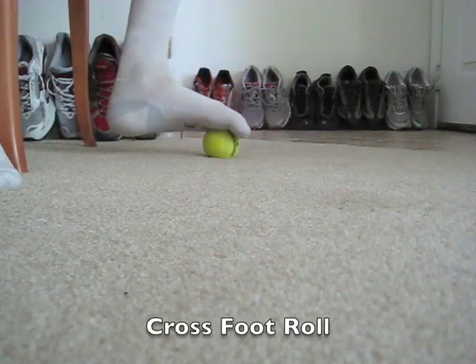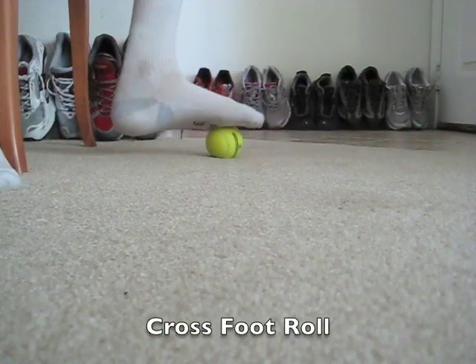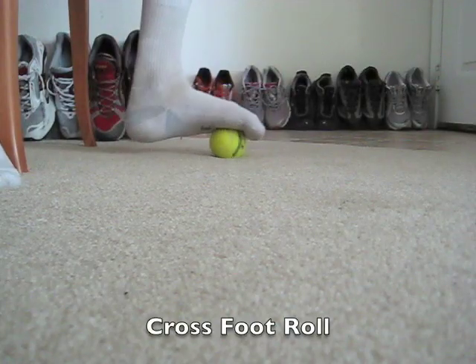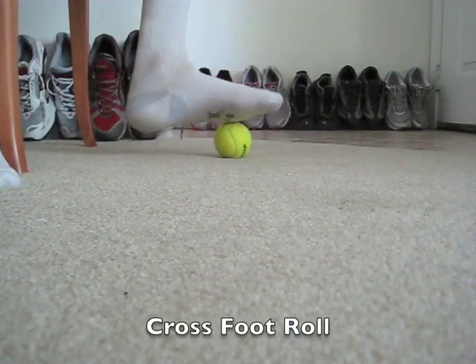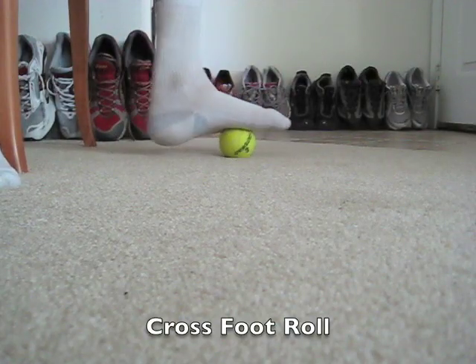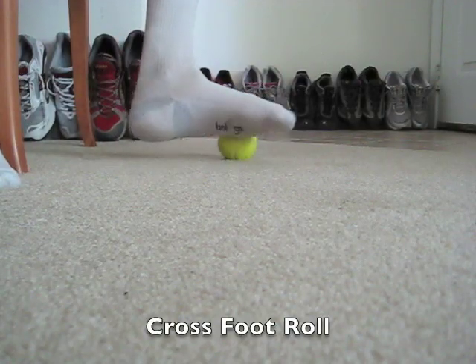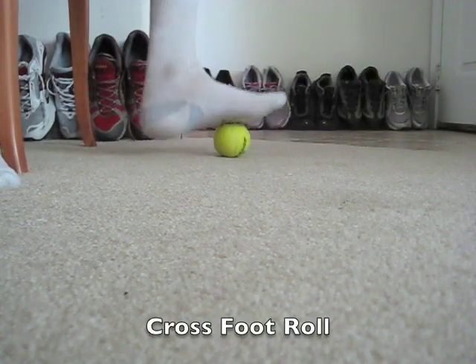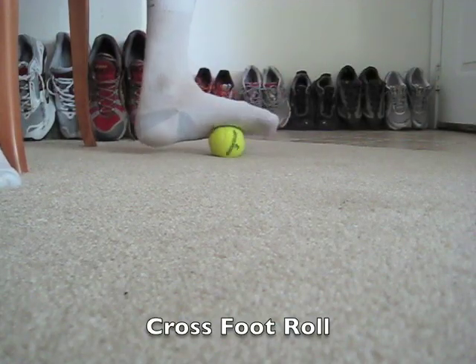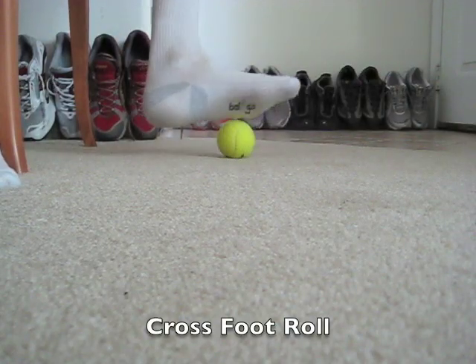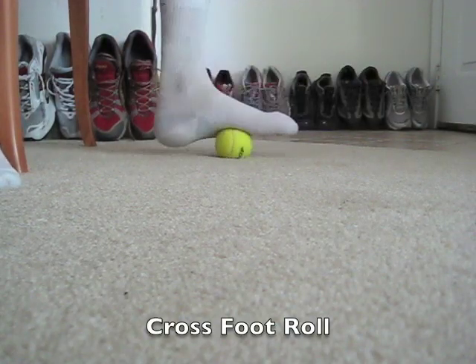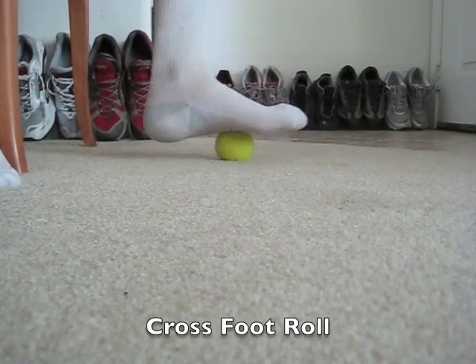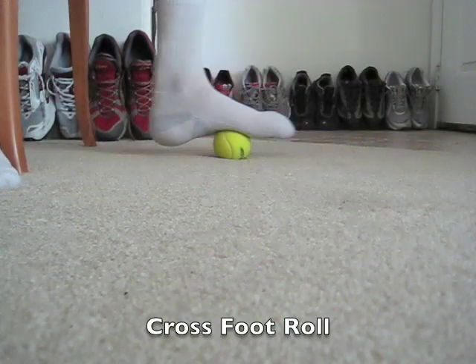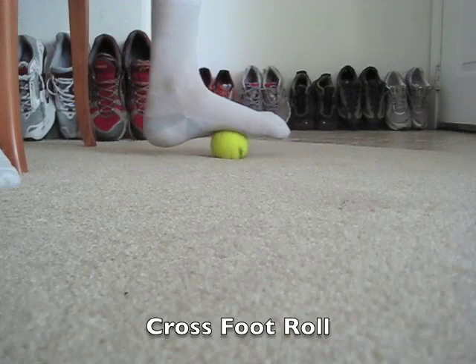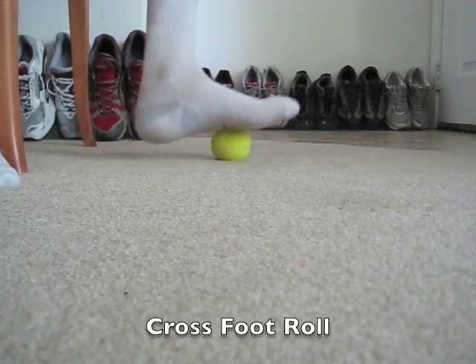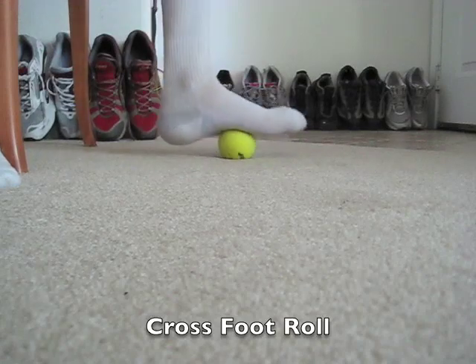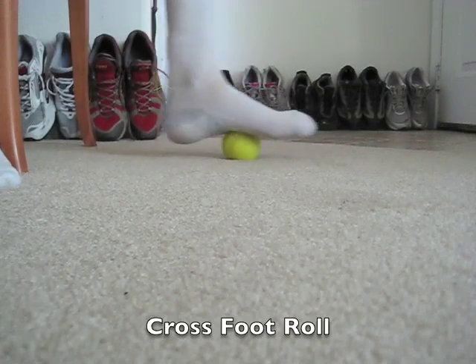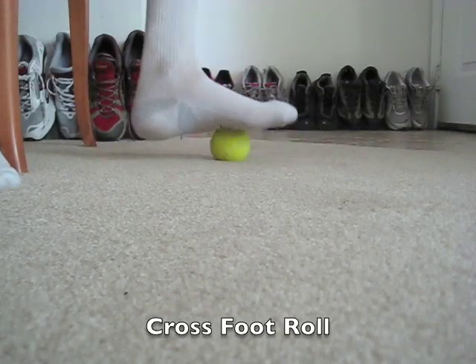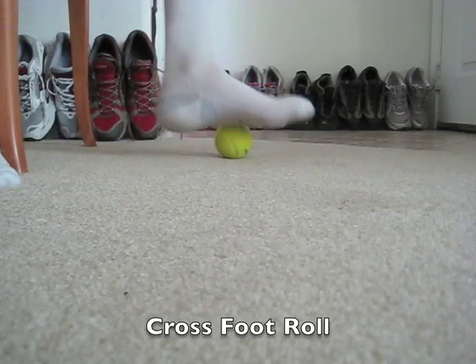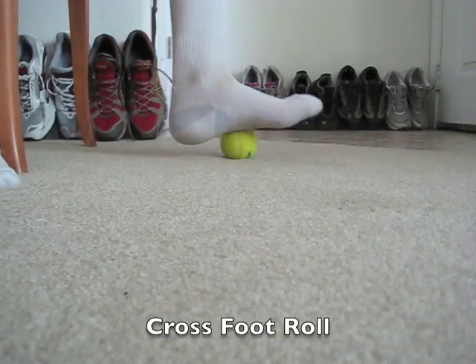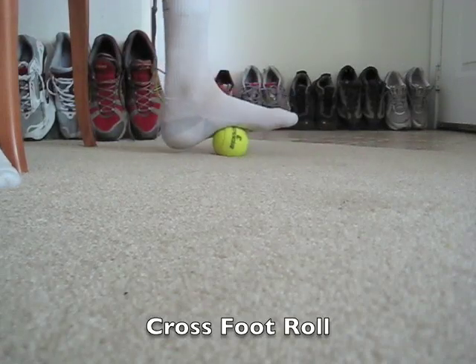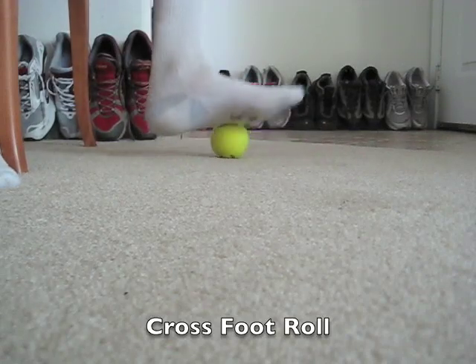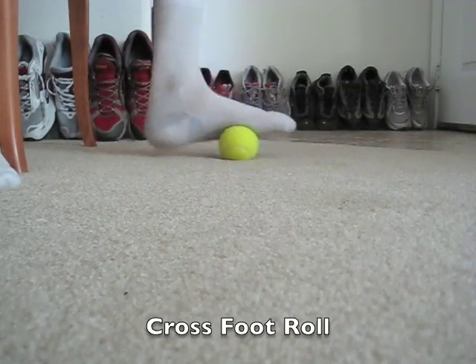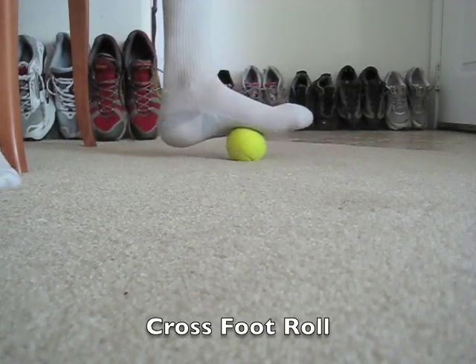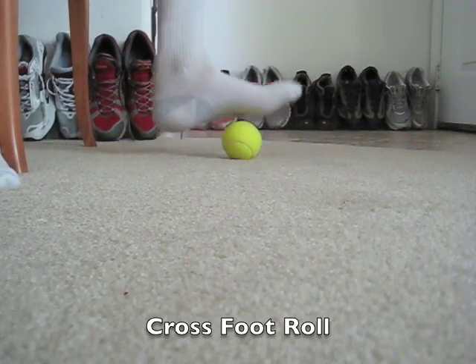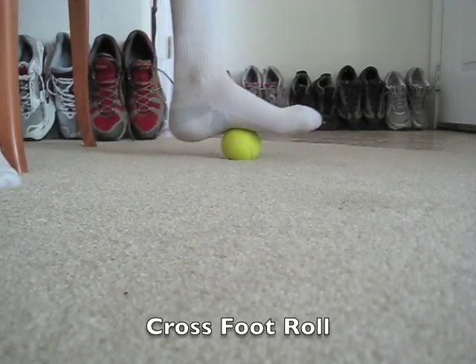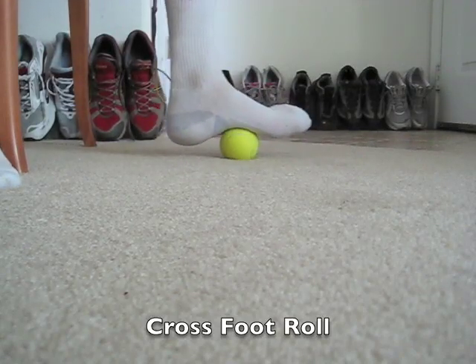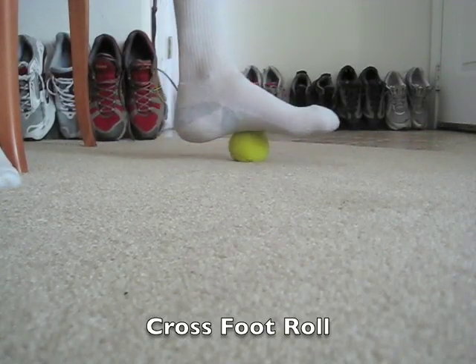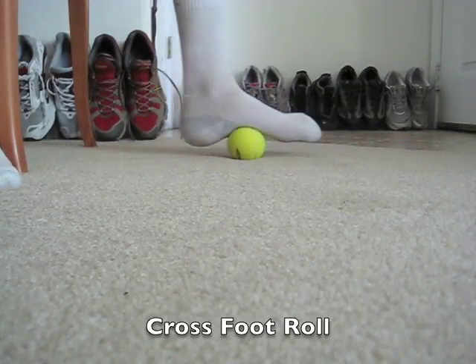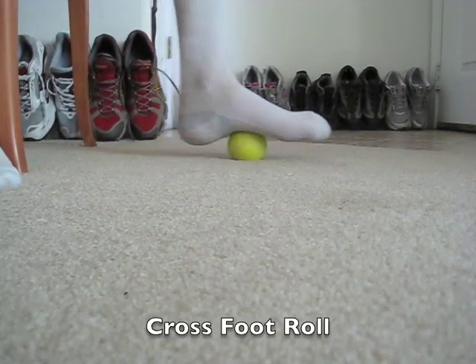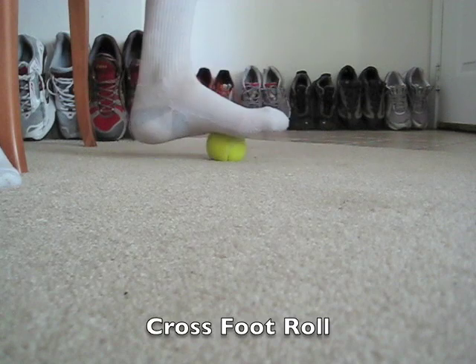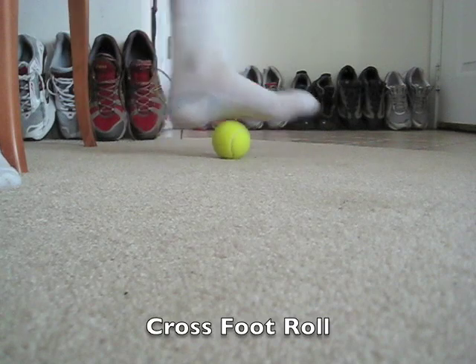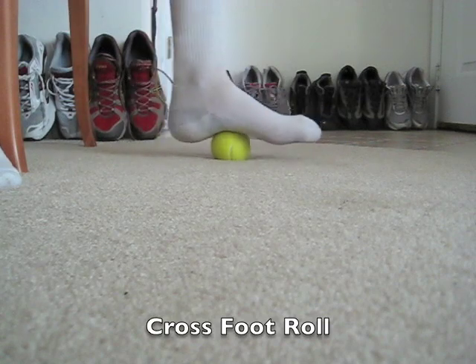Step 4, Stroke 1: Cross Foot Roll. Just roll the ball across your foot, zigzagging along till you've got it covered.